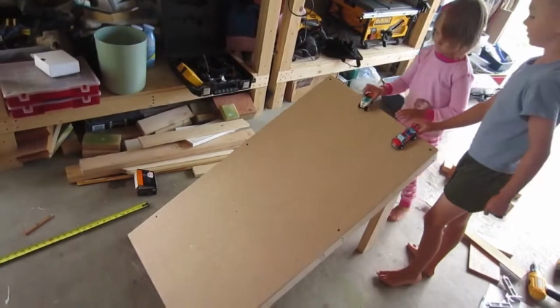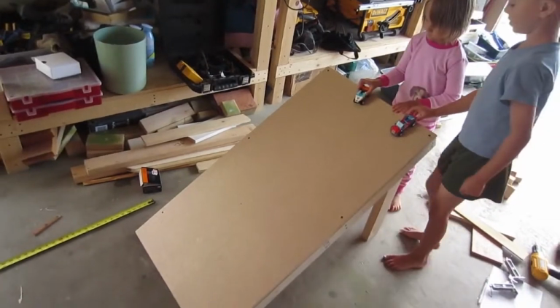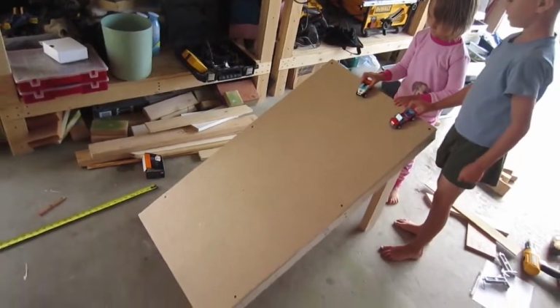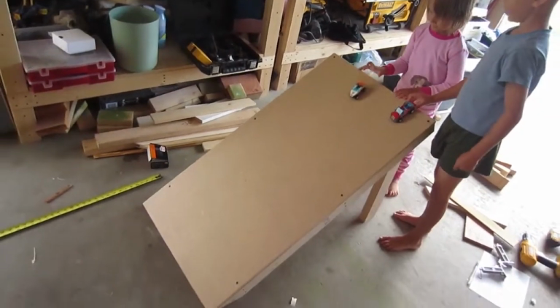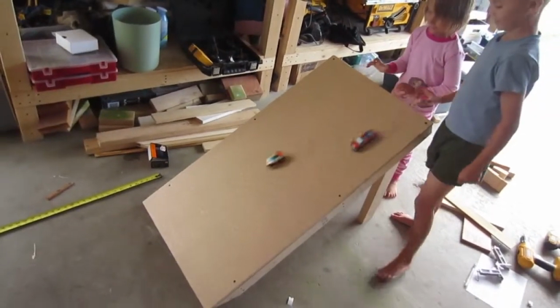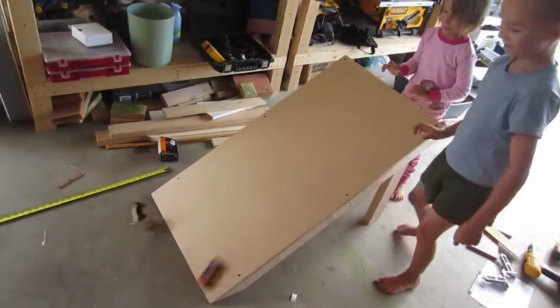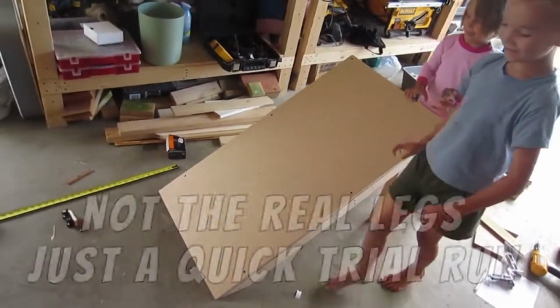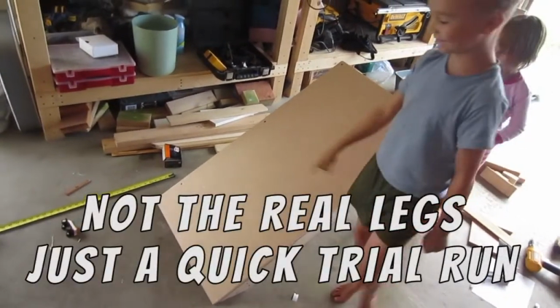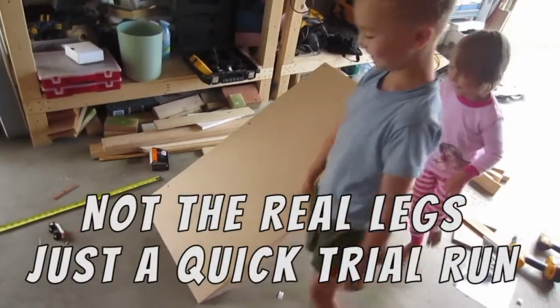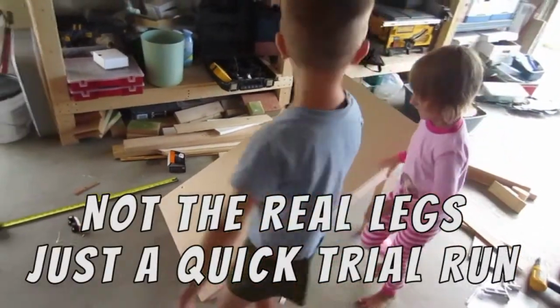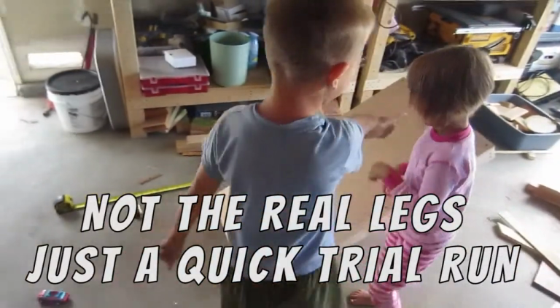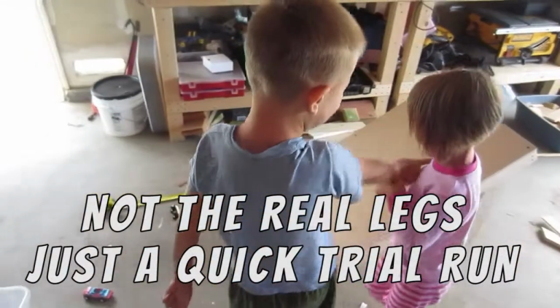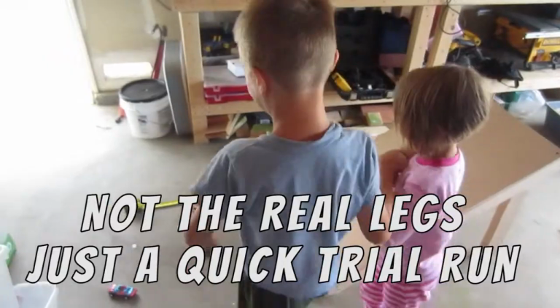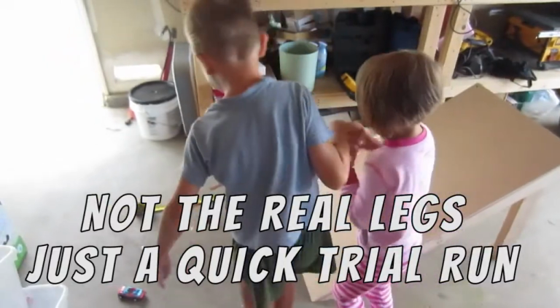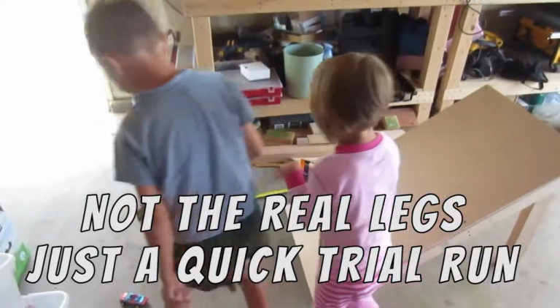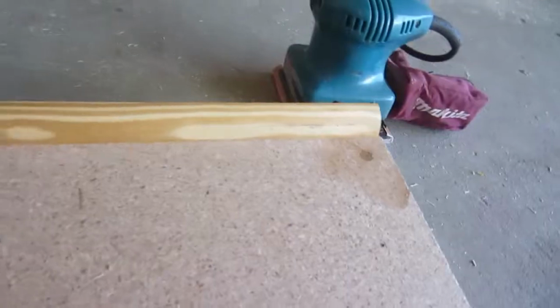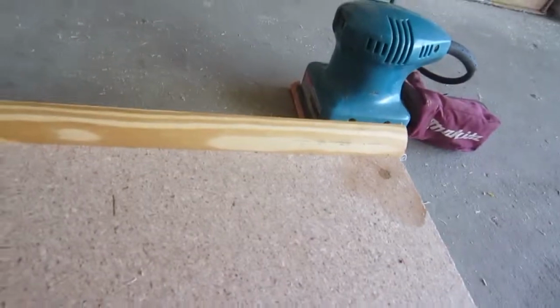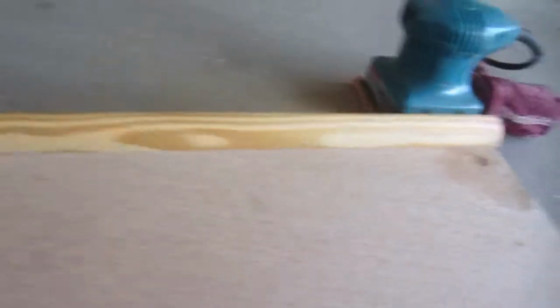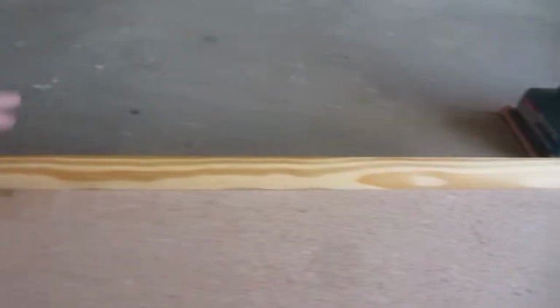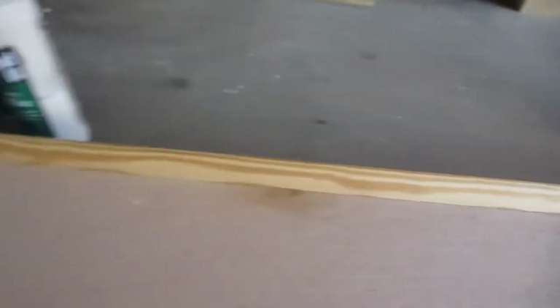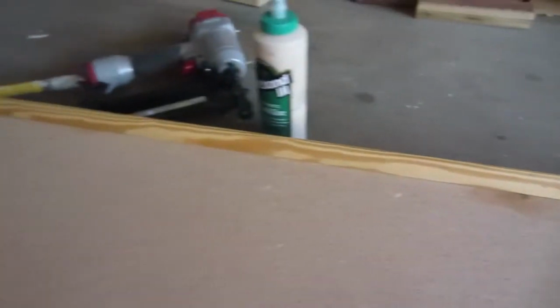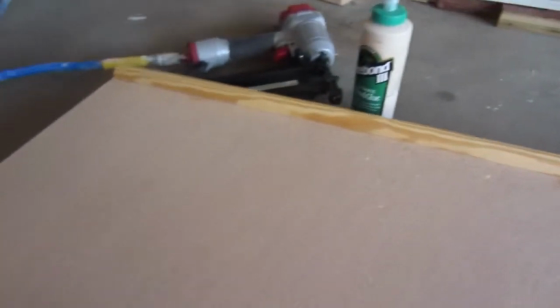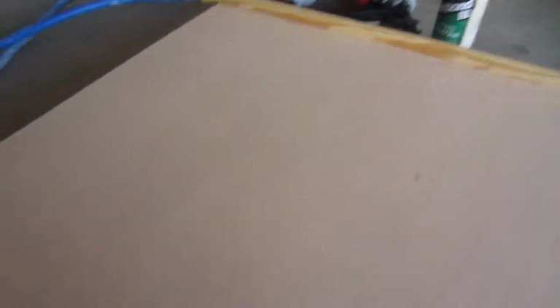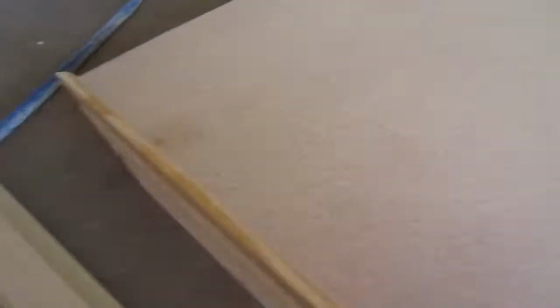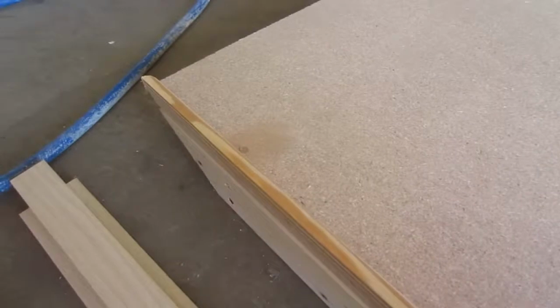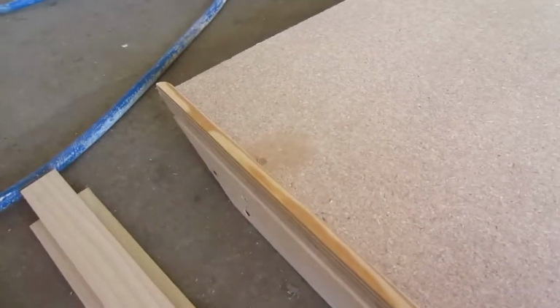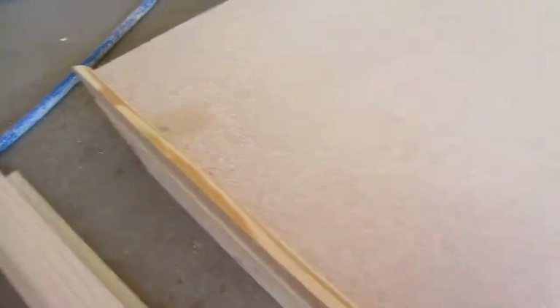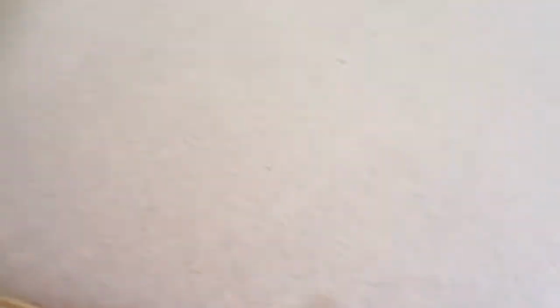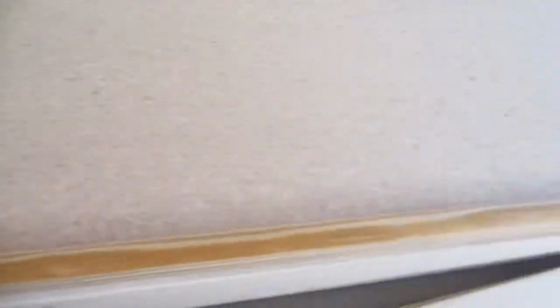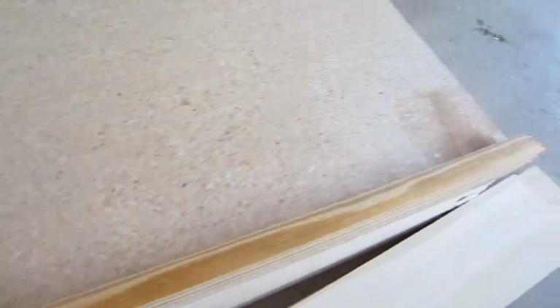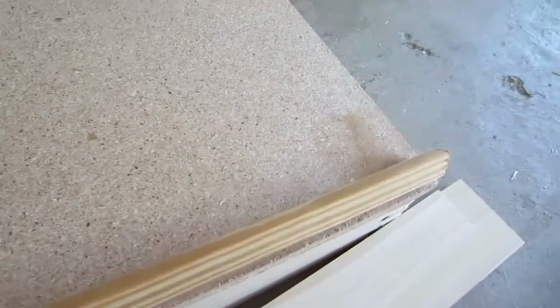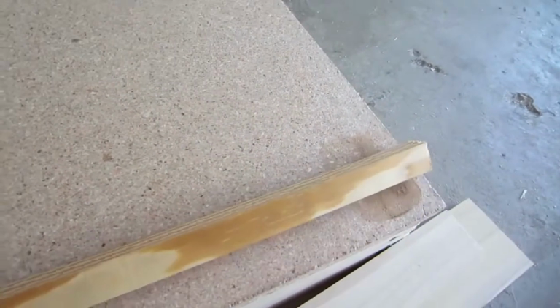On your mark, get set, go! Oh, cheater! And we cut these trim pieces to go along the edge — it's kind of an extra option here.